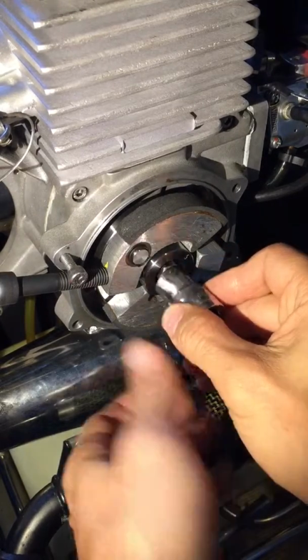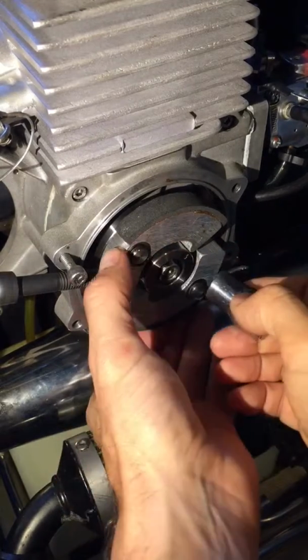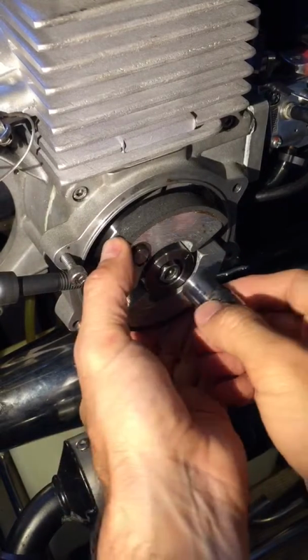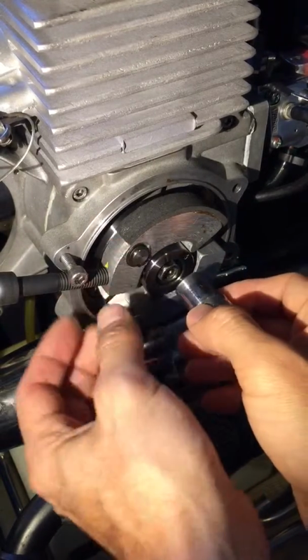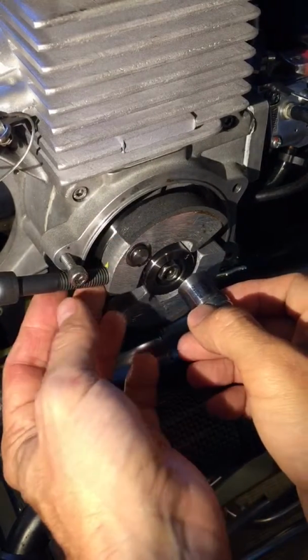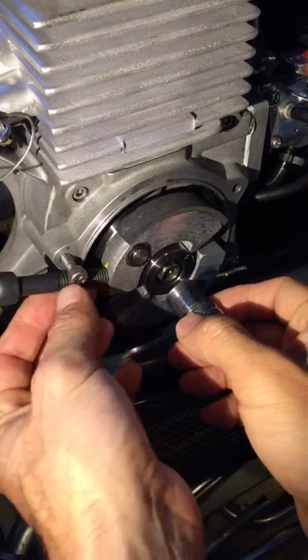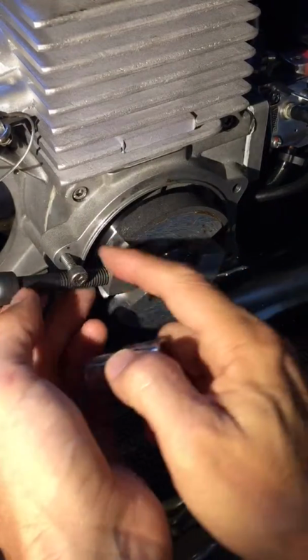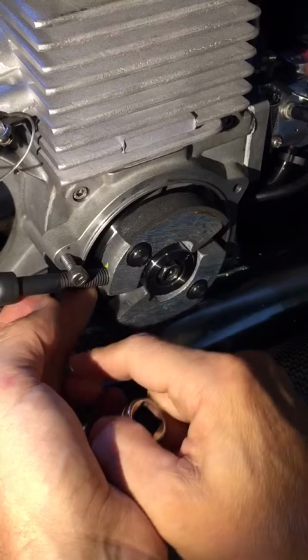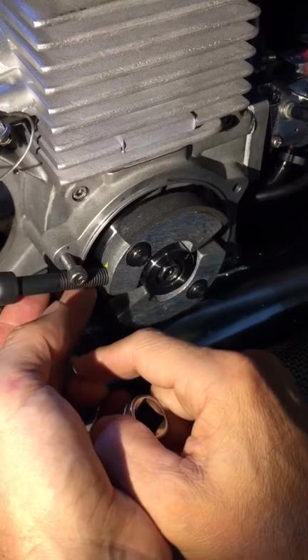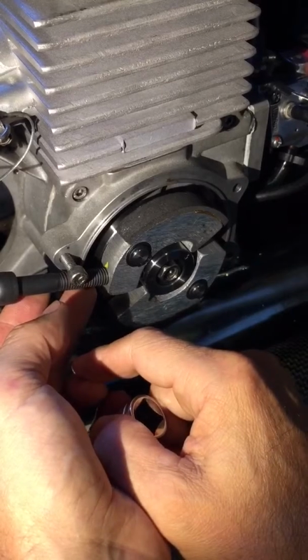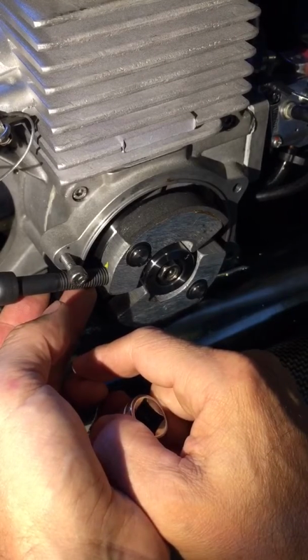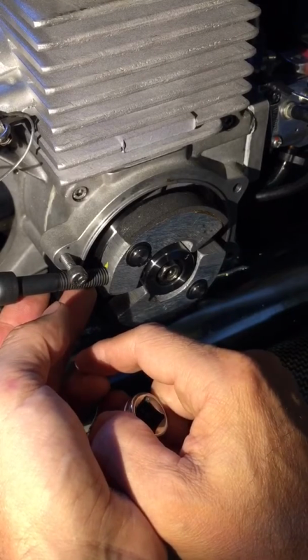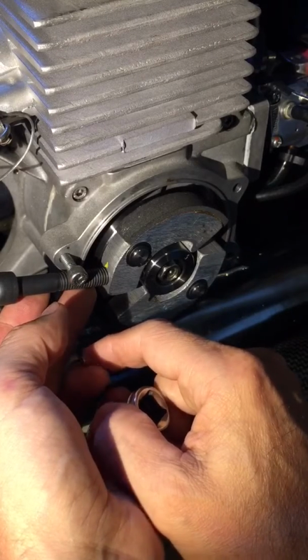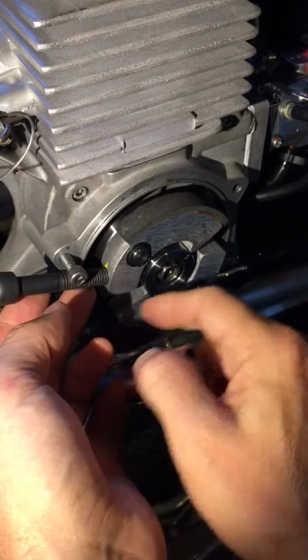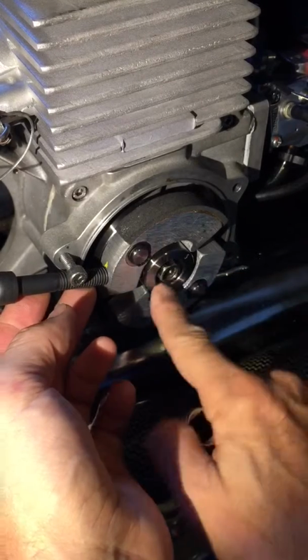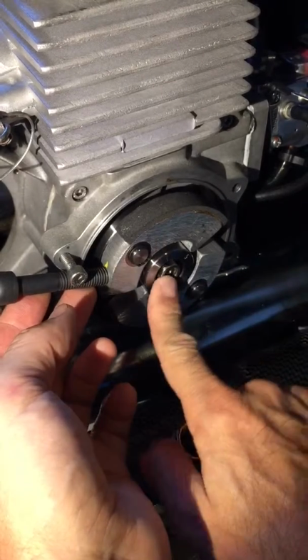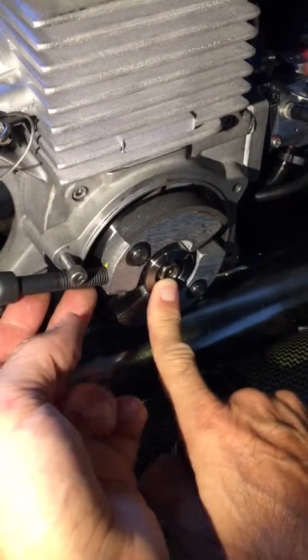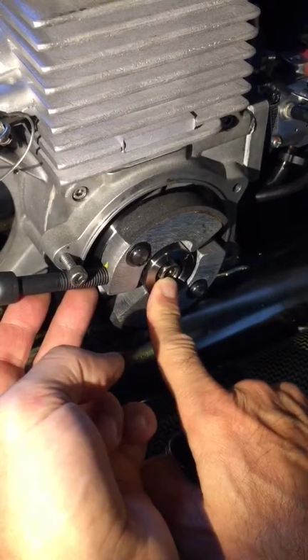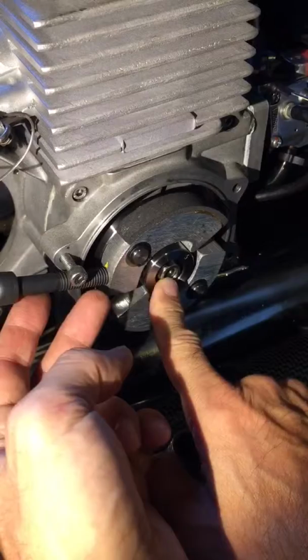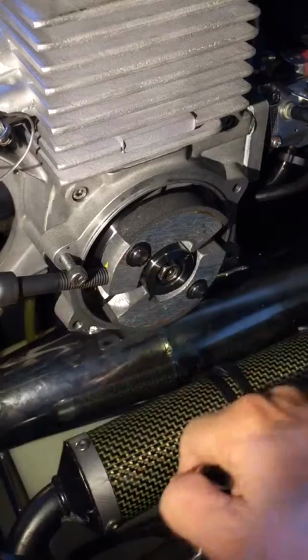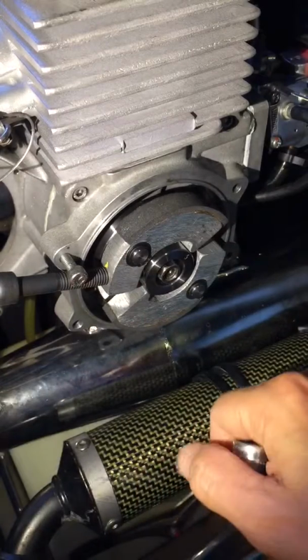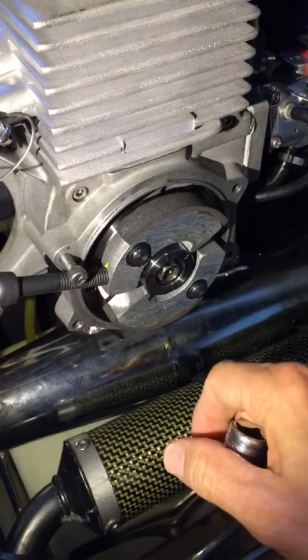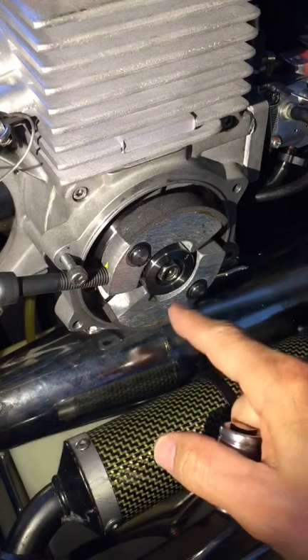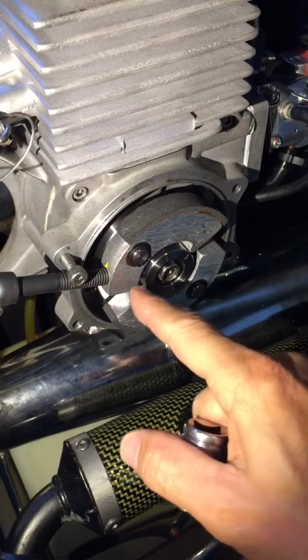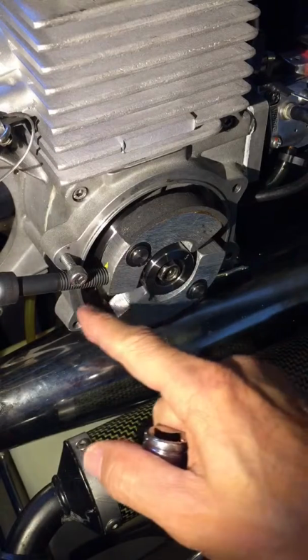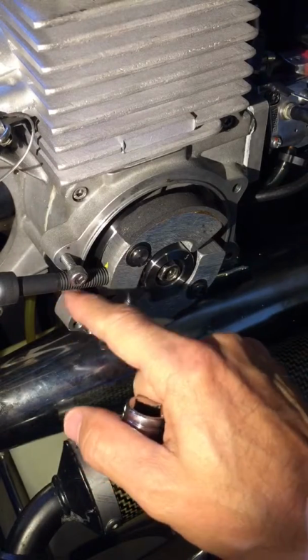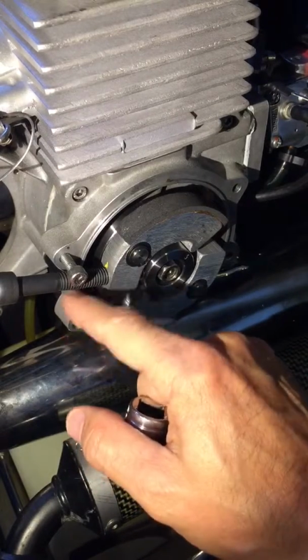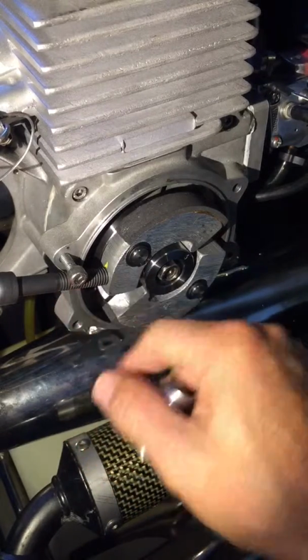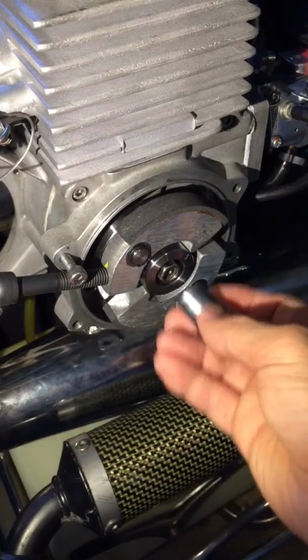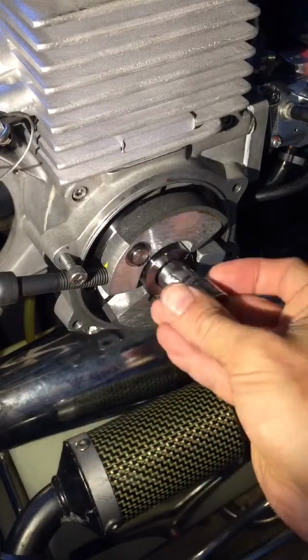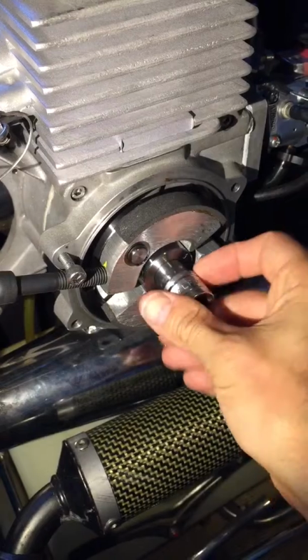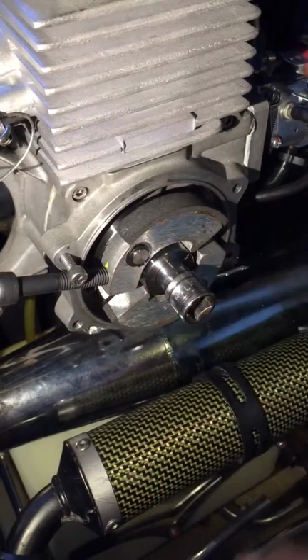This way all the forces are localized here. This is strong enough to take that force. I only torque this up to 25 Nm according to the Rost manual, and that gives you plenty of leverage to get this tightened and loosened.